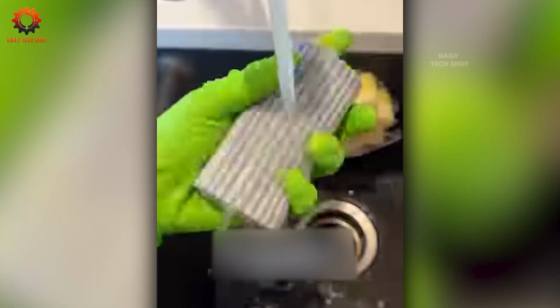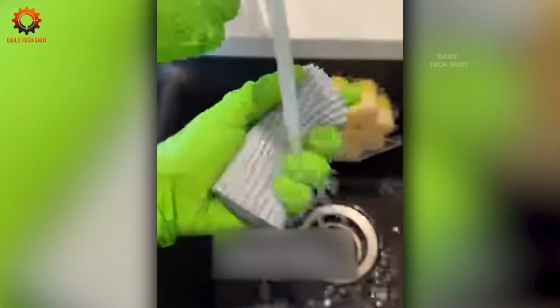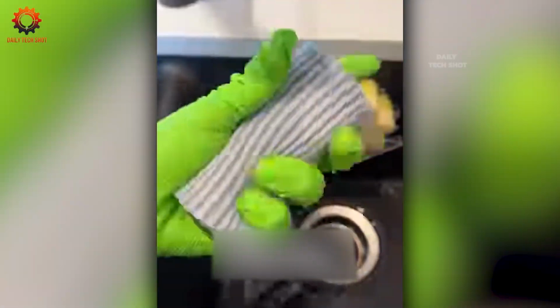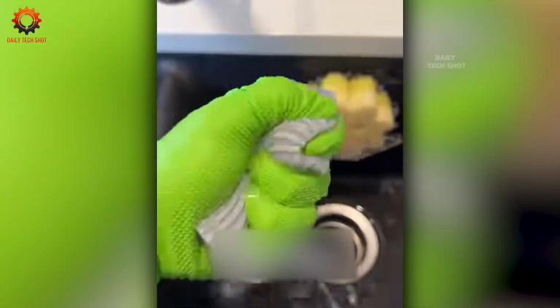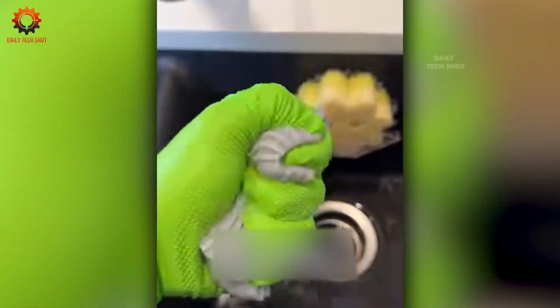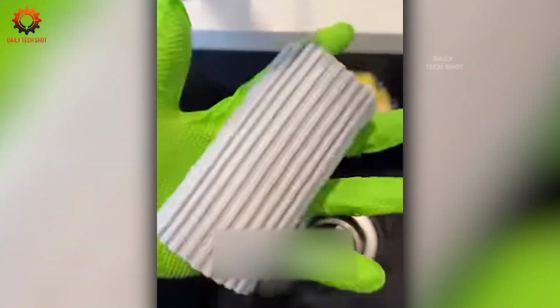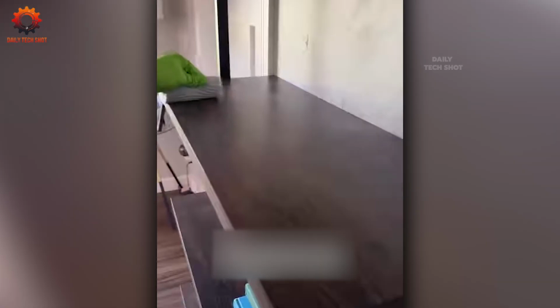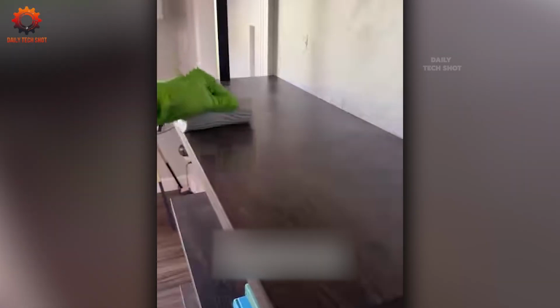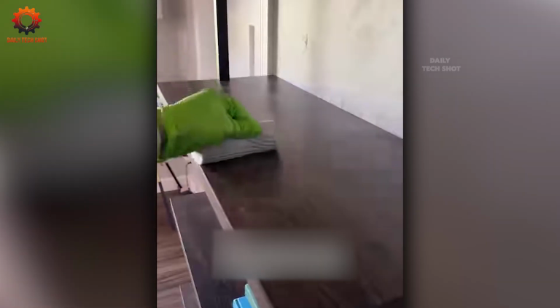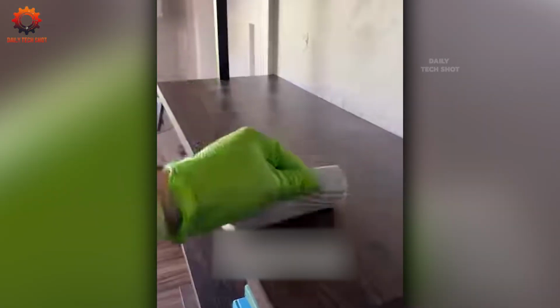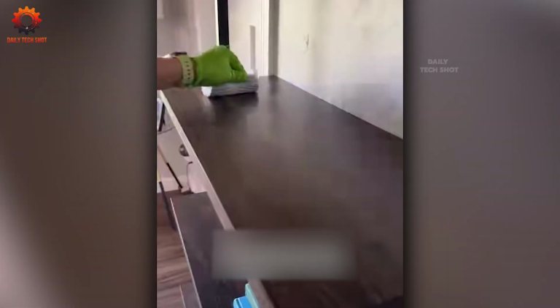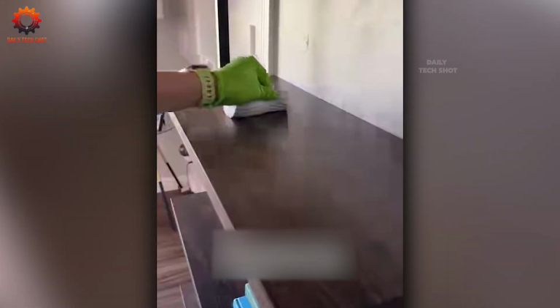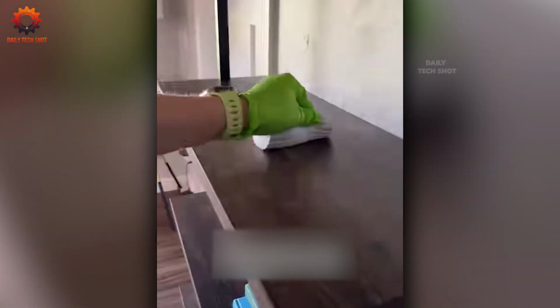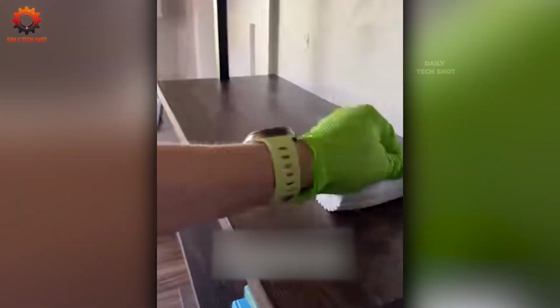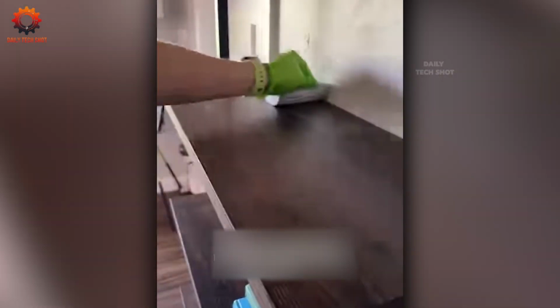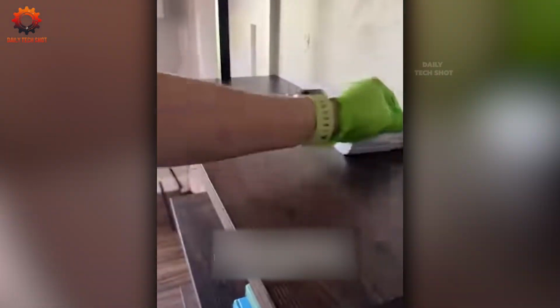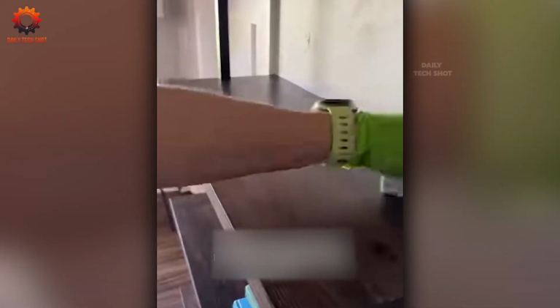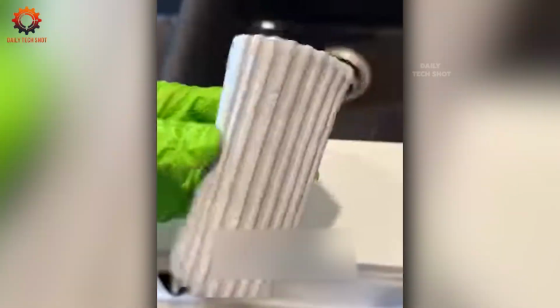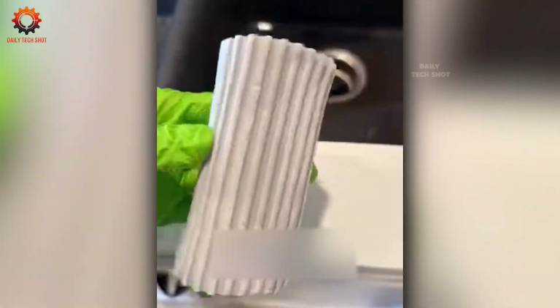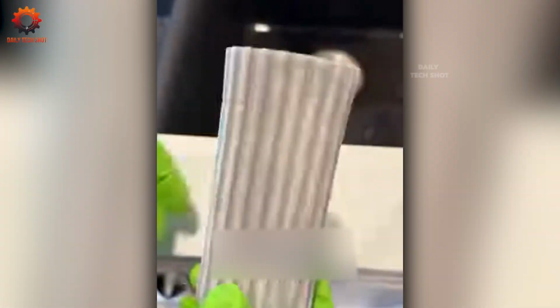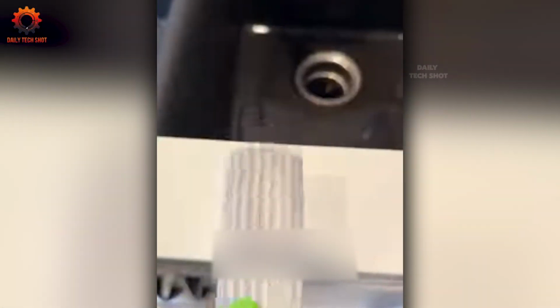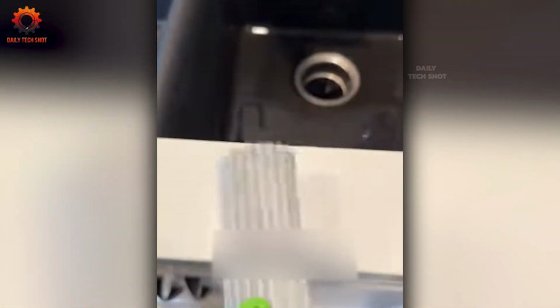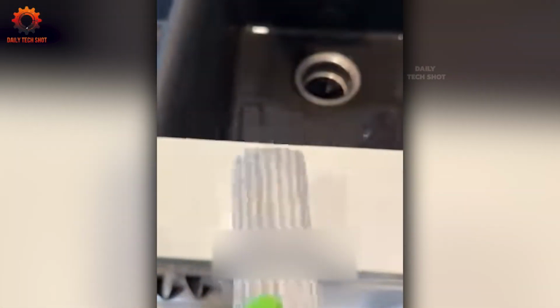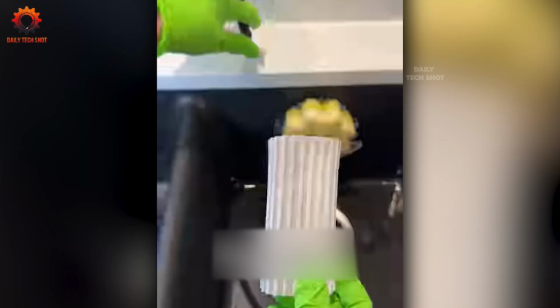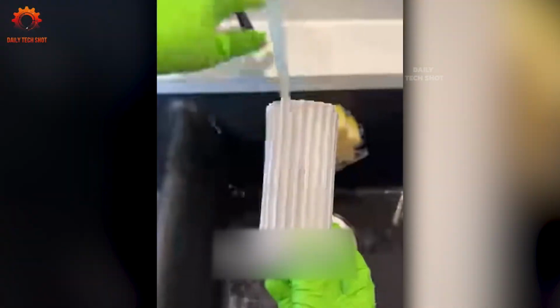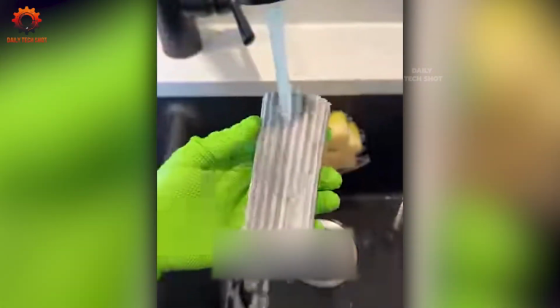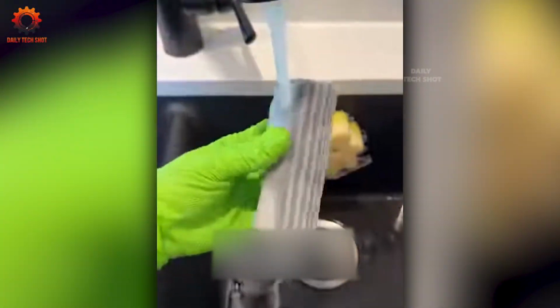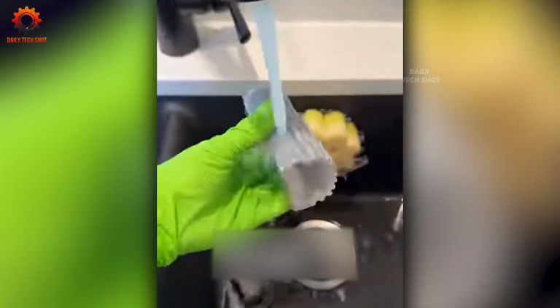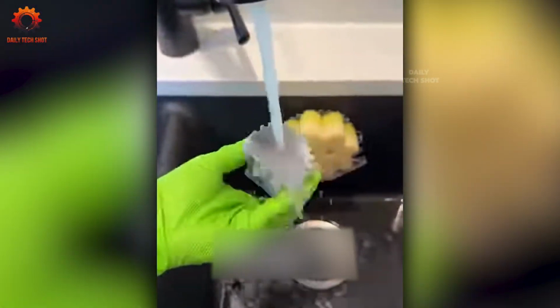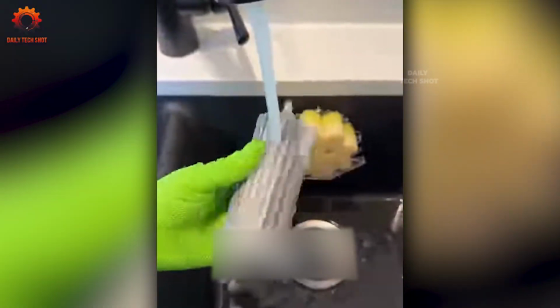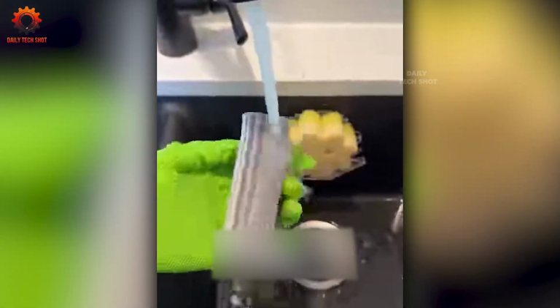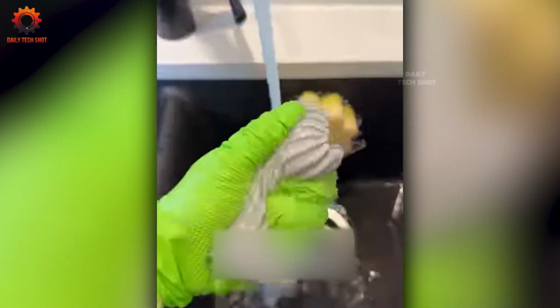This dust cleaning sponge is small but mighty. With just a few swipes, your furniture looks refreshed — like it just came straight out of the showroom.